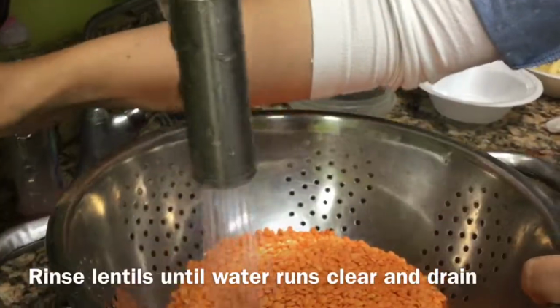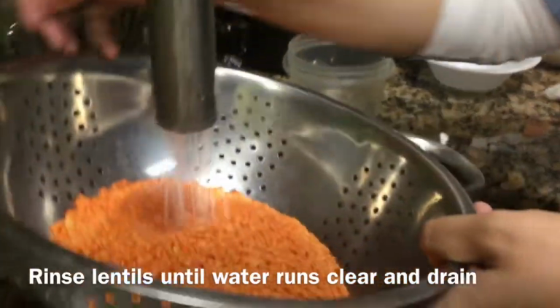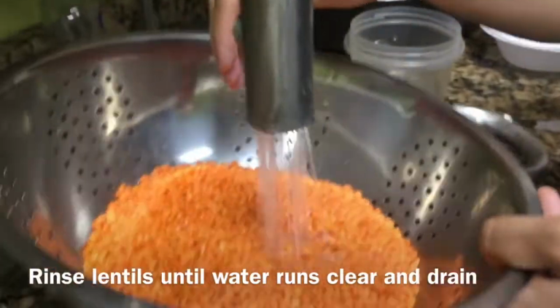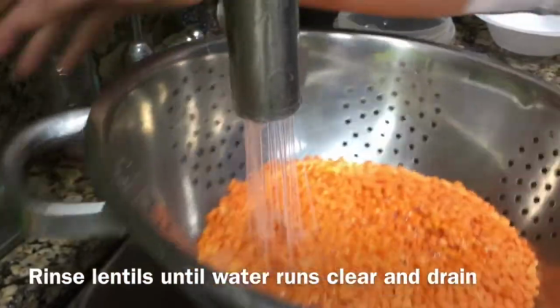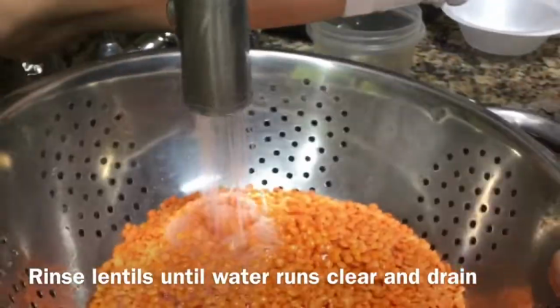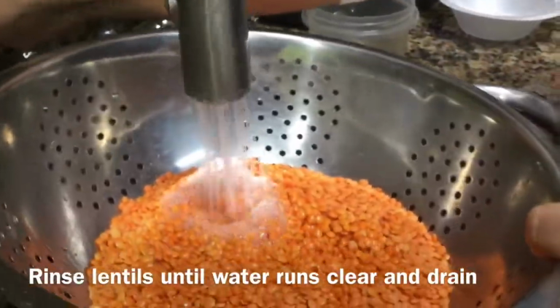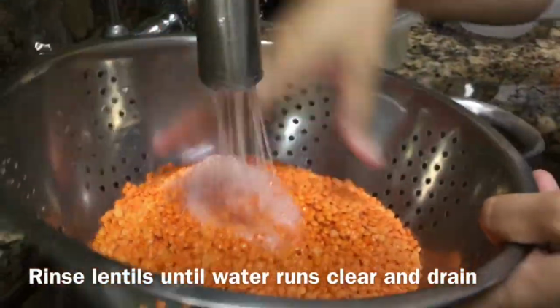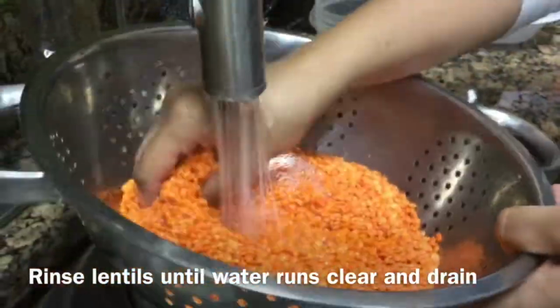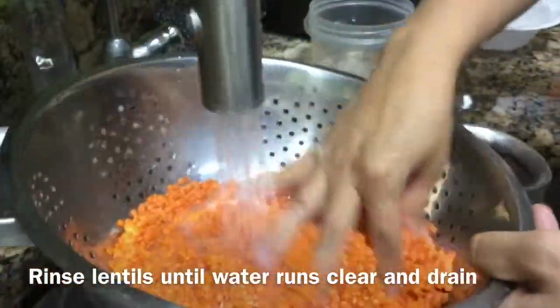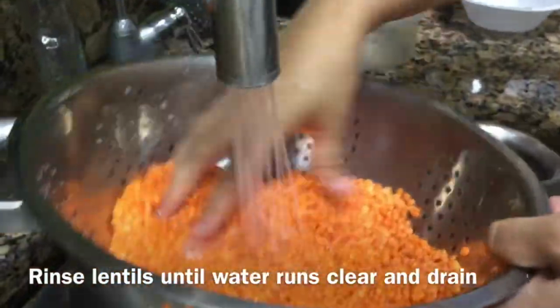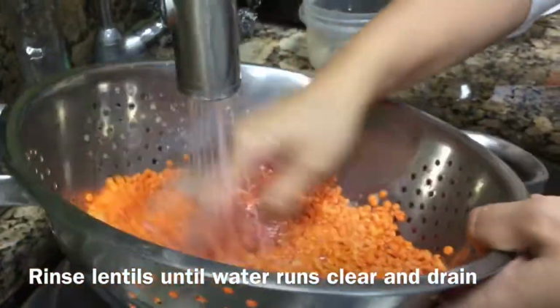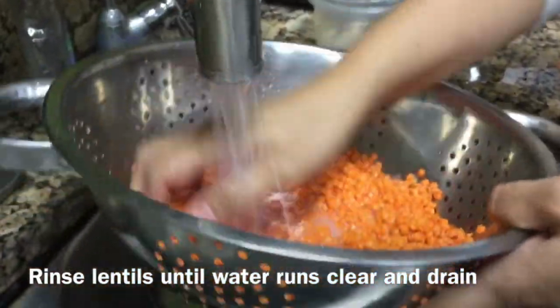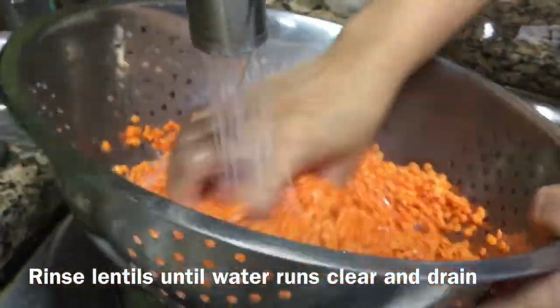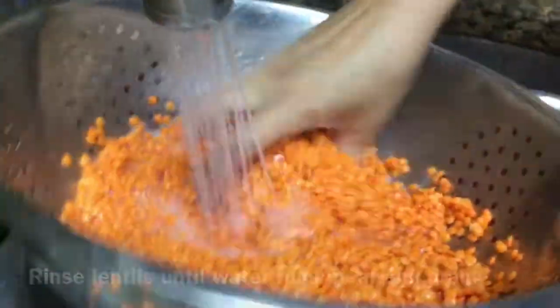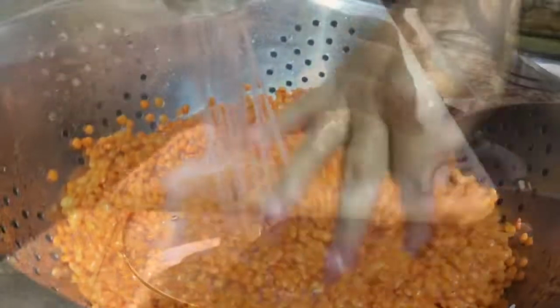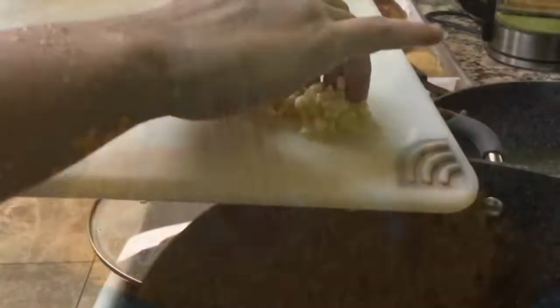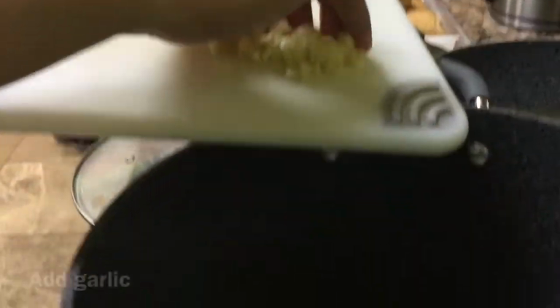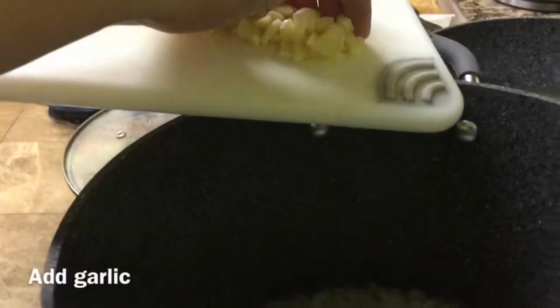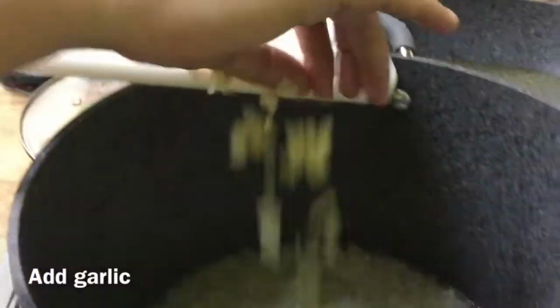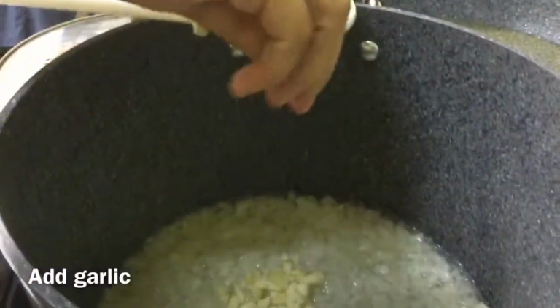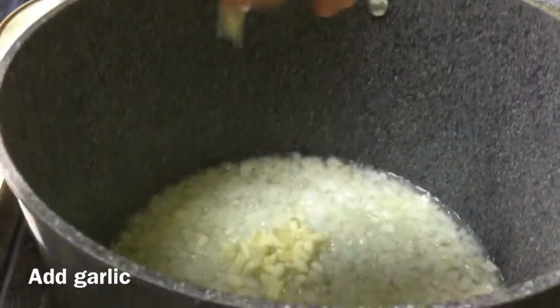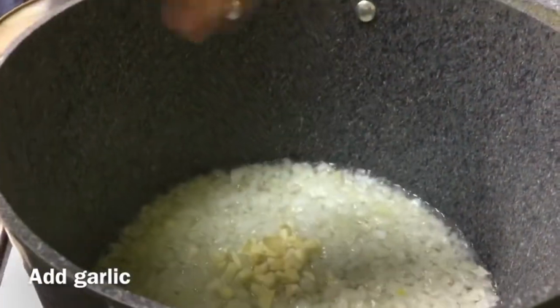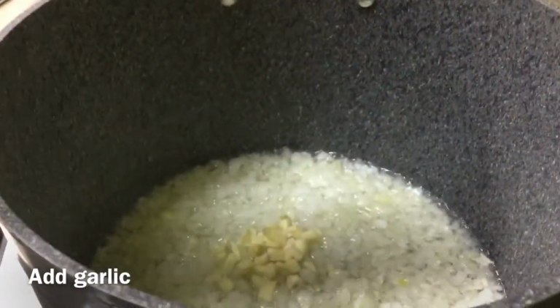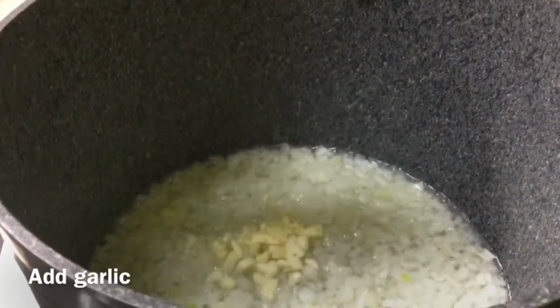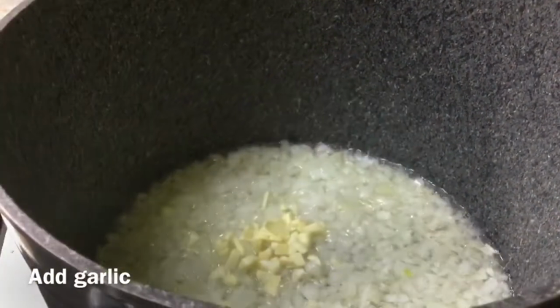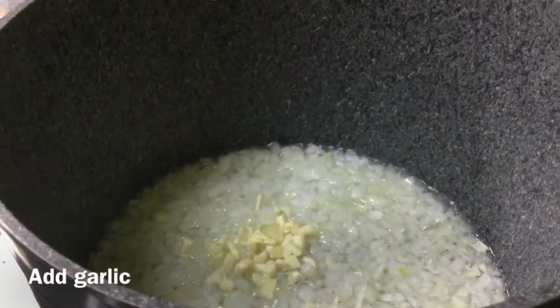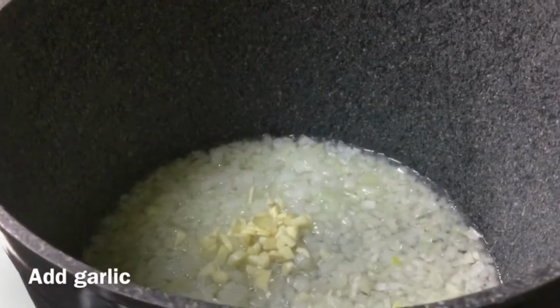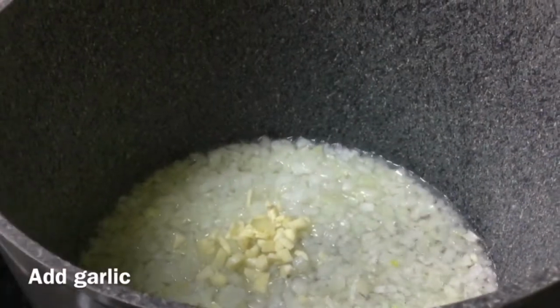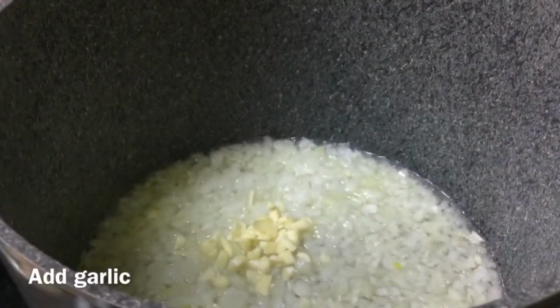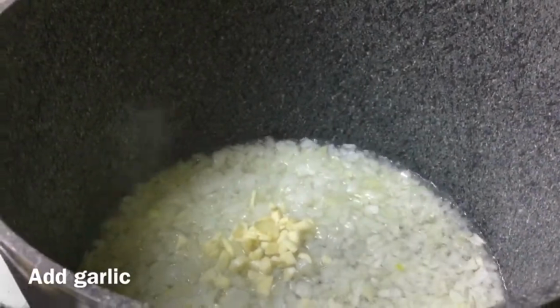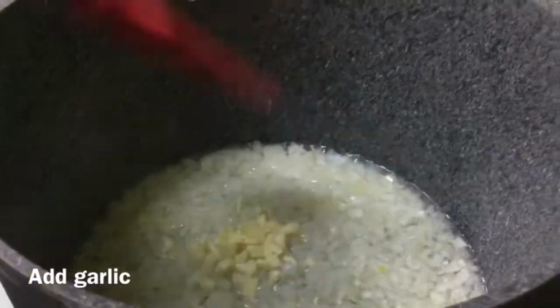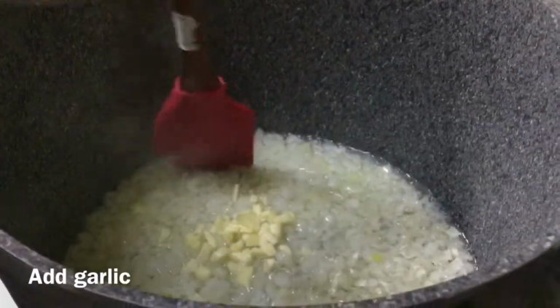For the lentil soup, you want to start out by rinsing your lentils. Add your garlic to the onions after the onions have been sauteing for about 10 minutes or so and they're softened.